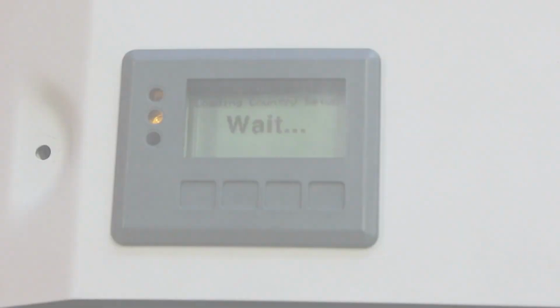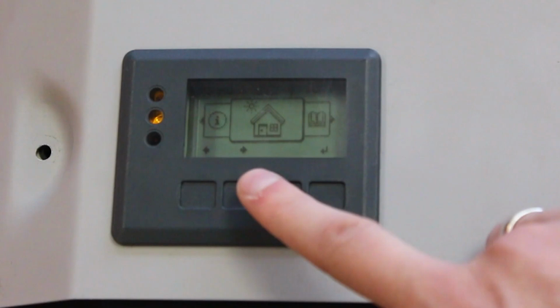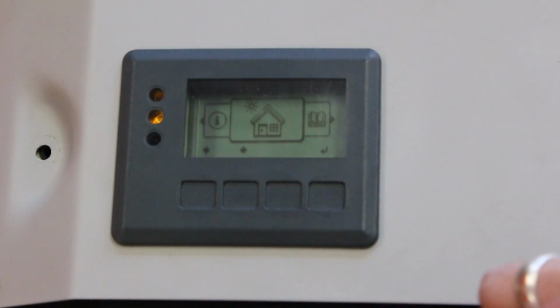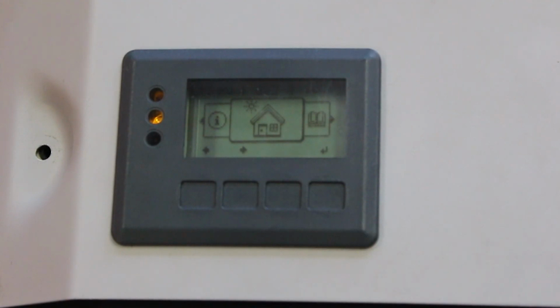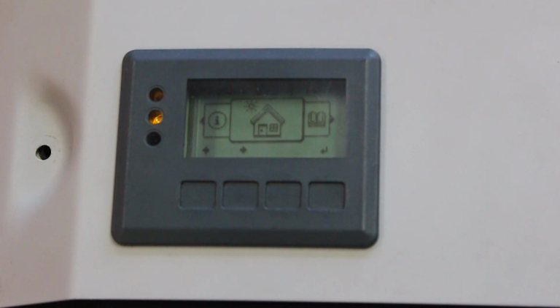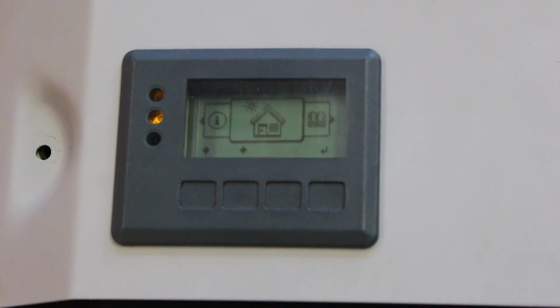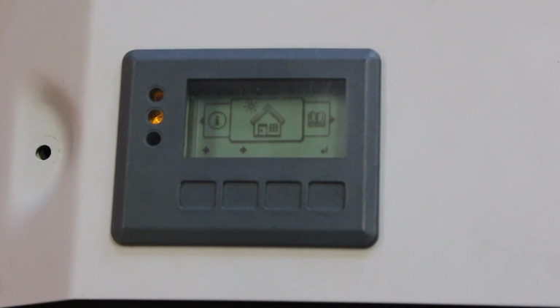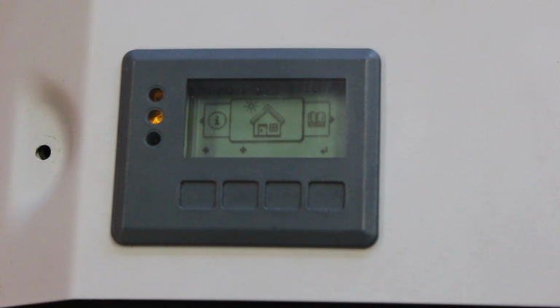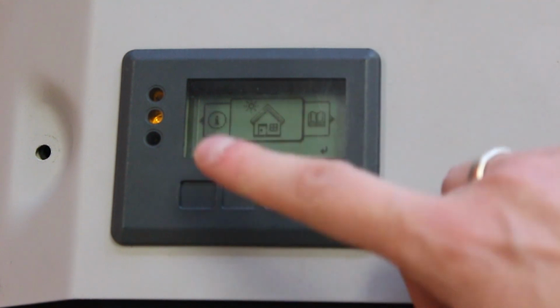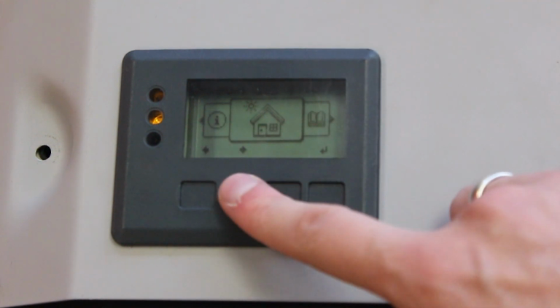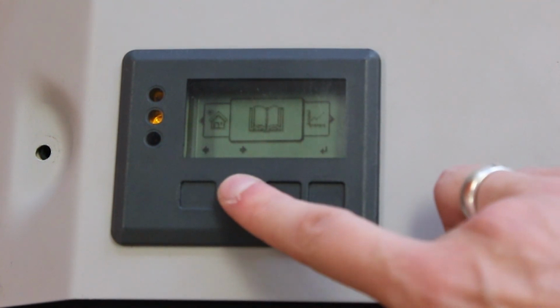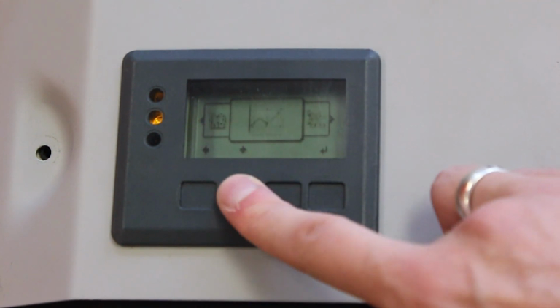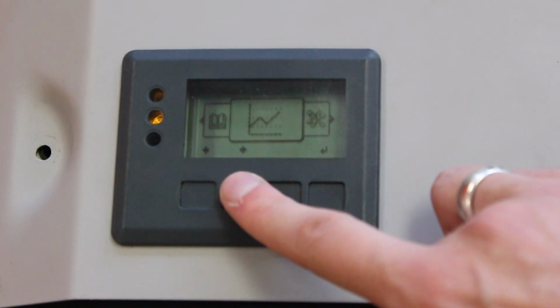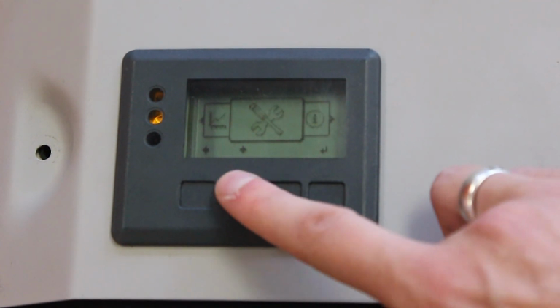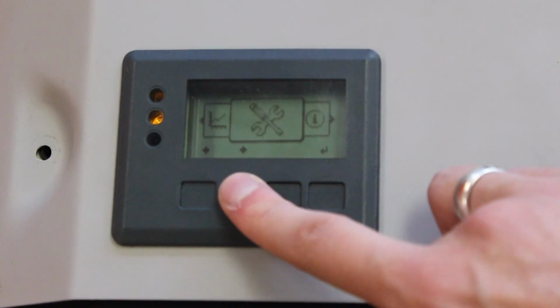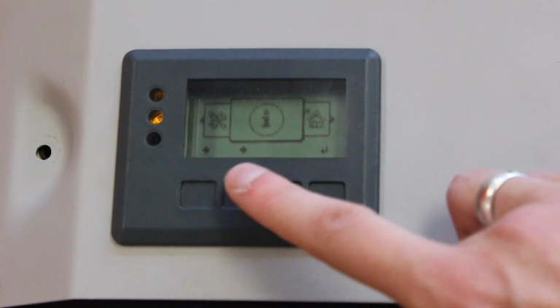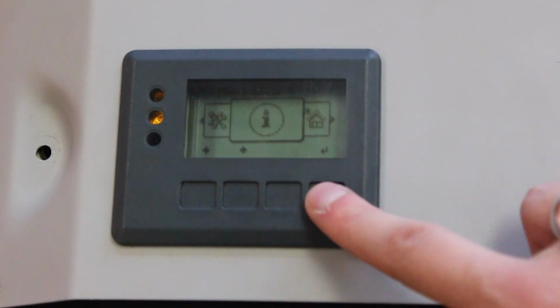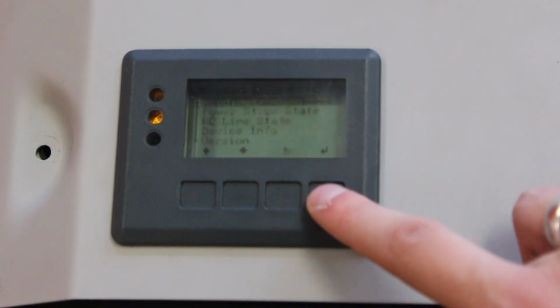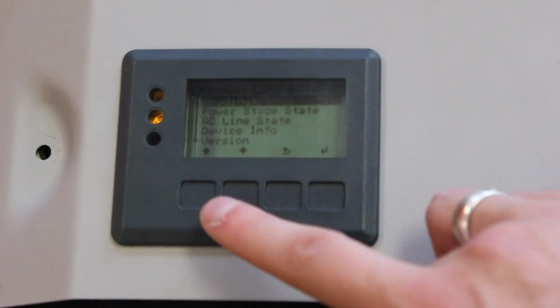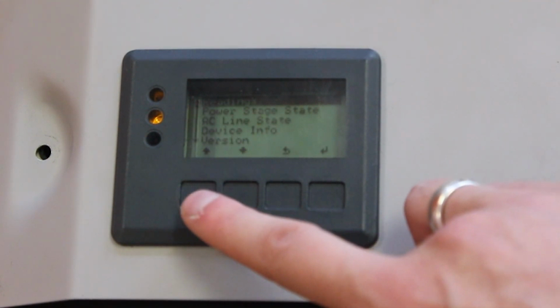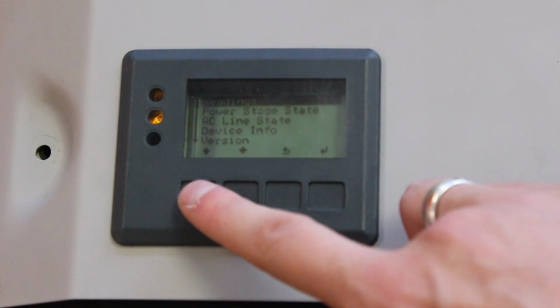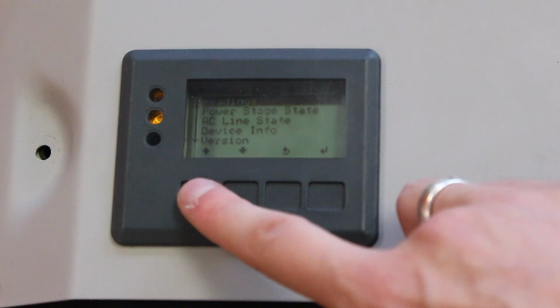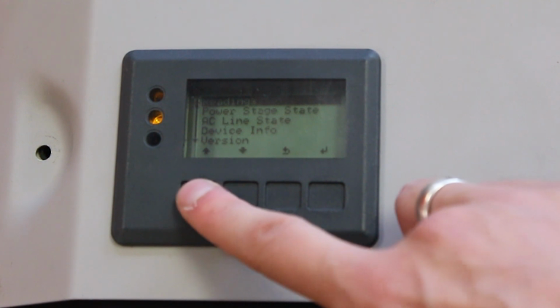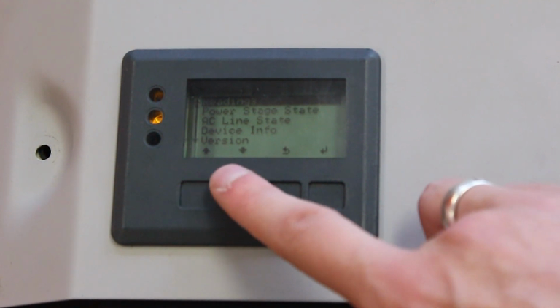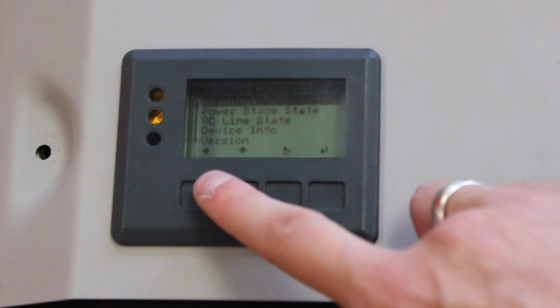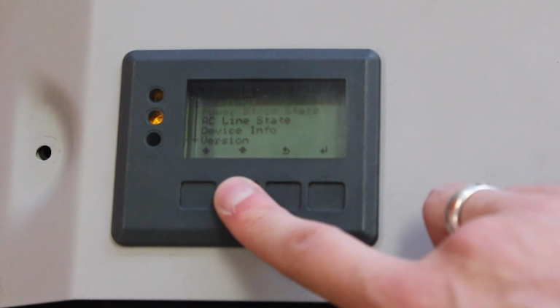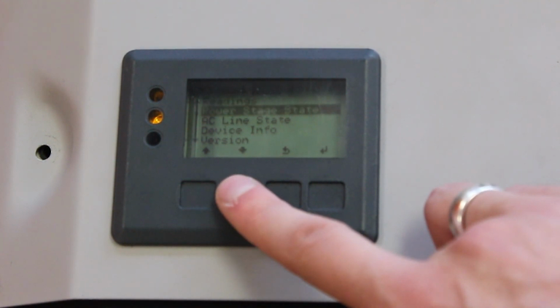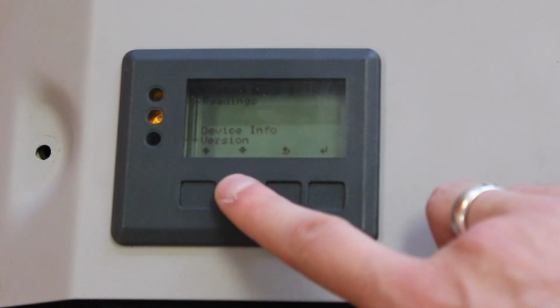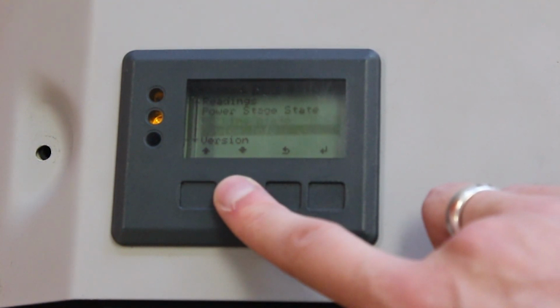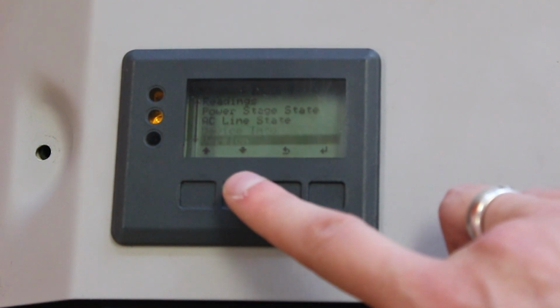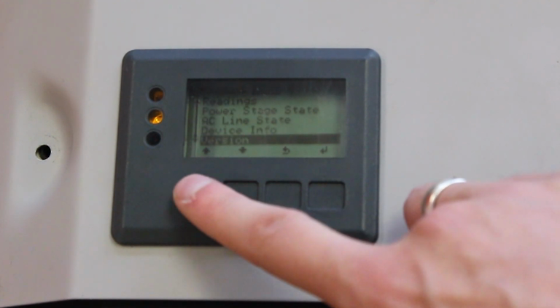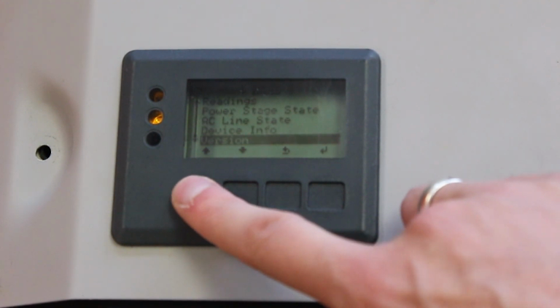The new grid setup or country code is now loaded. To confirm you loaded the correct setup, you can navigate to Info, Device Info, Country Setup.